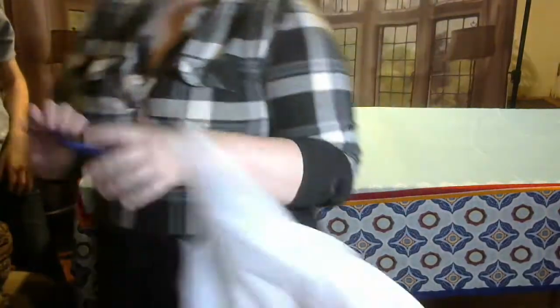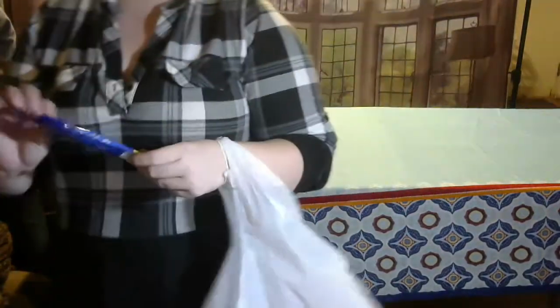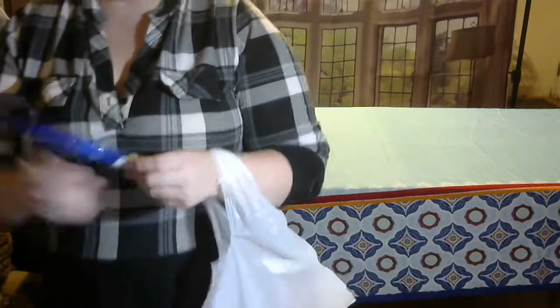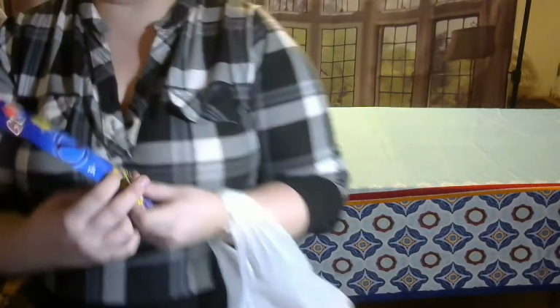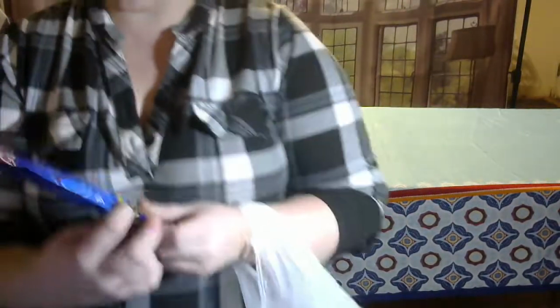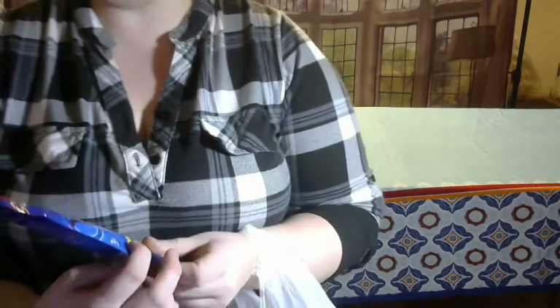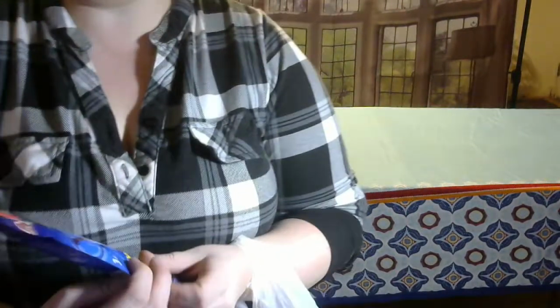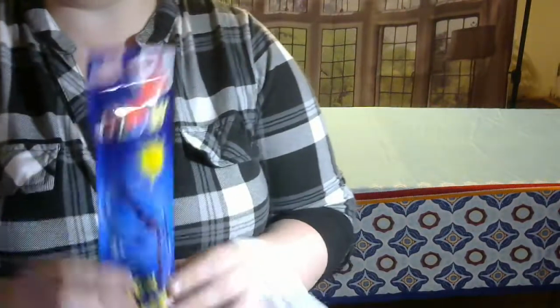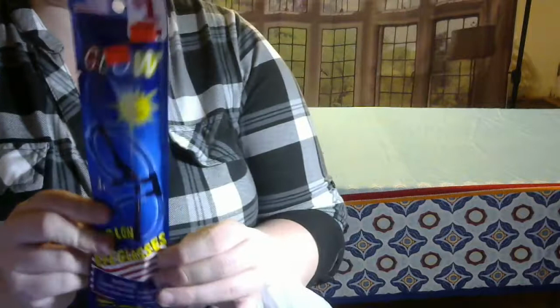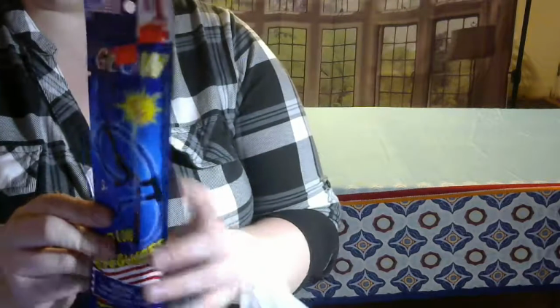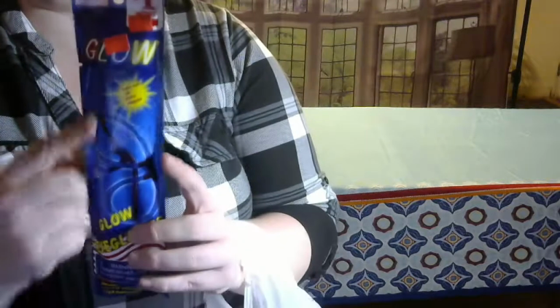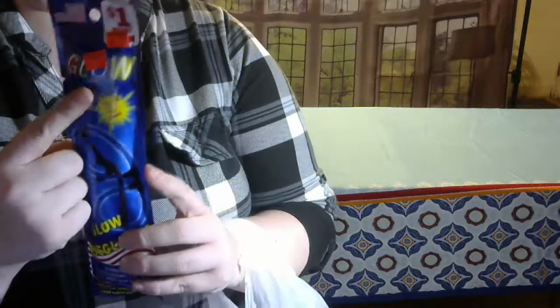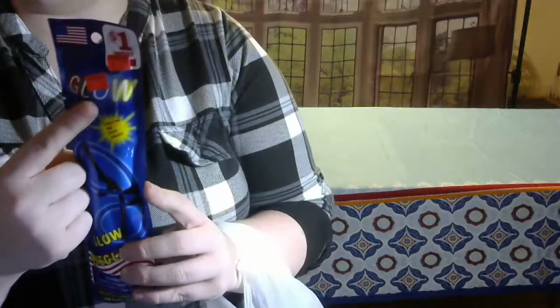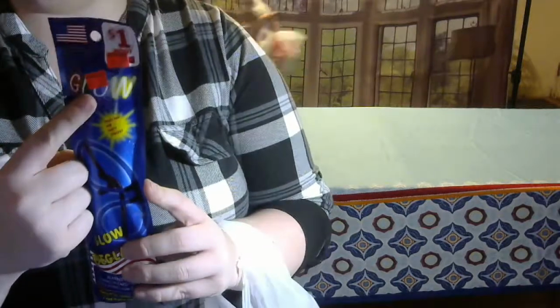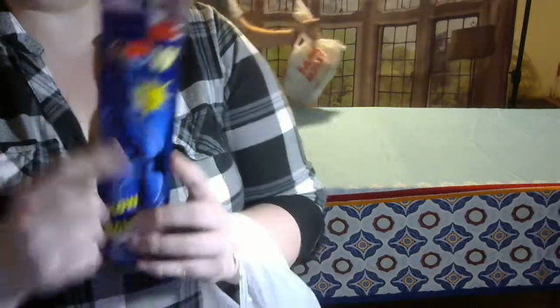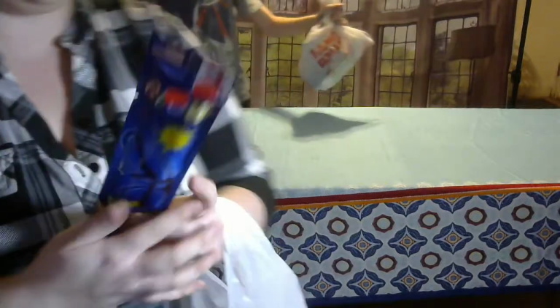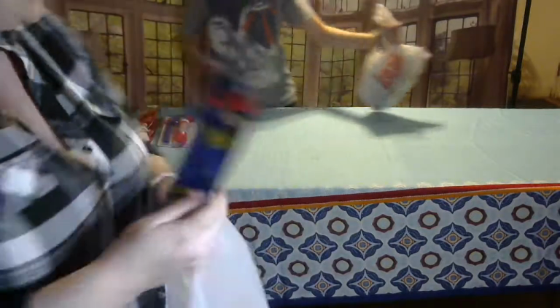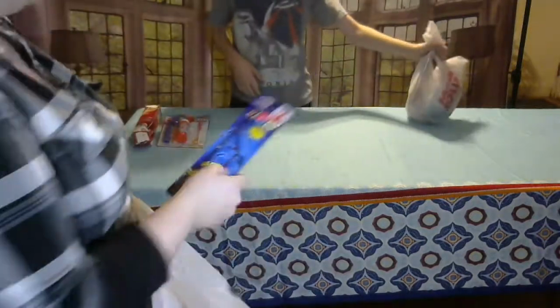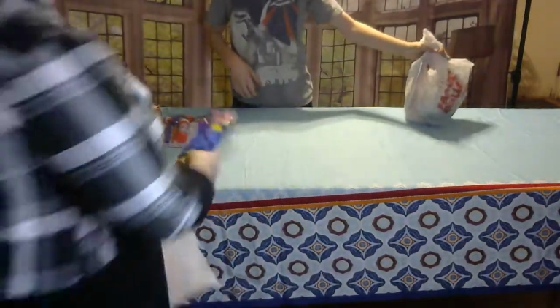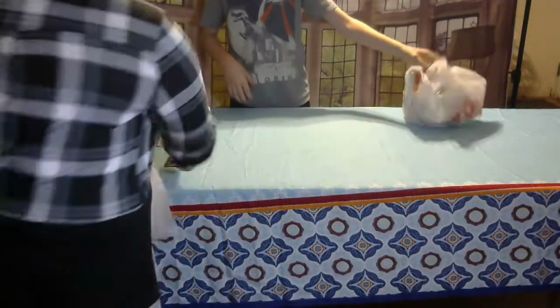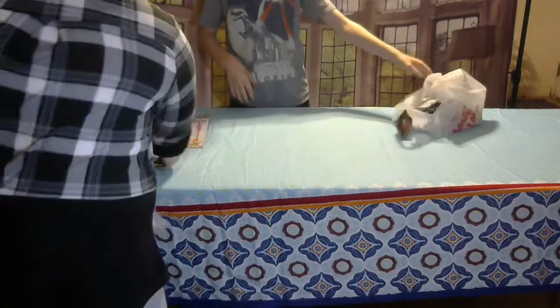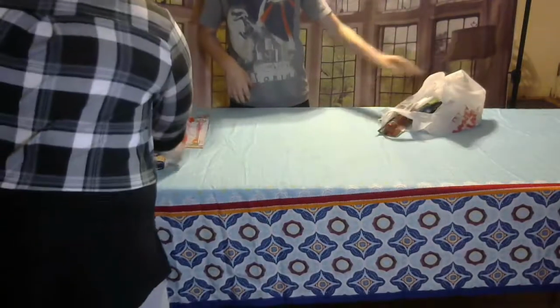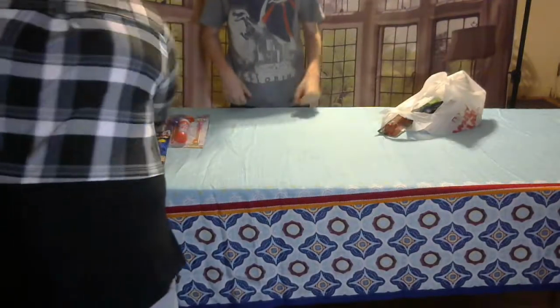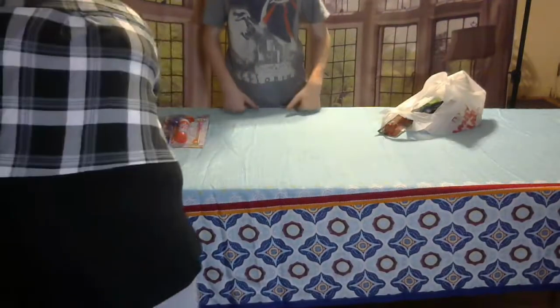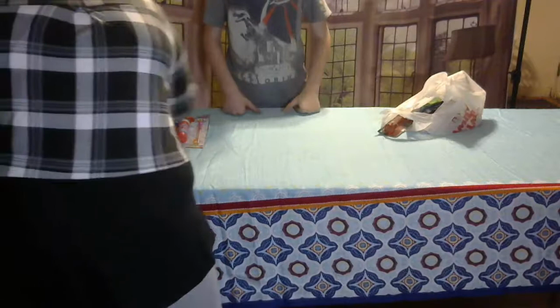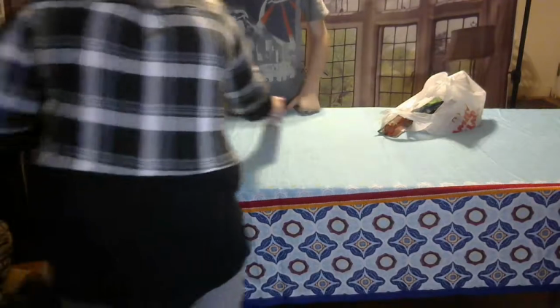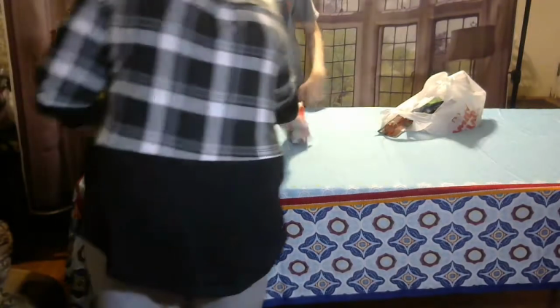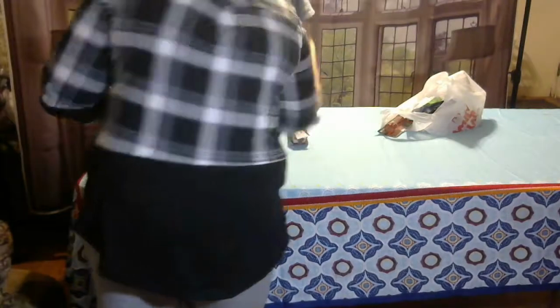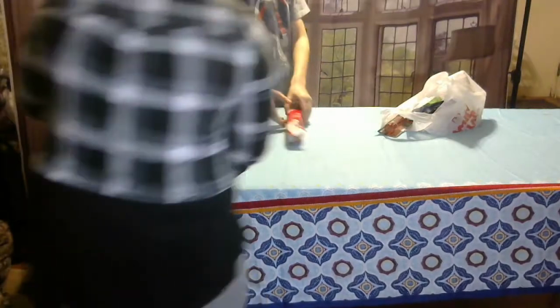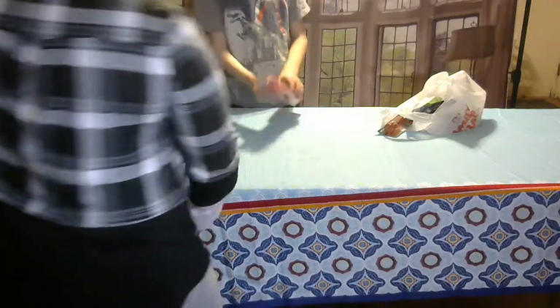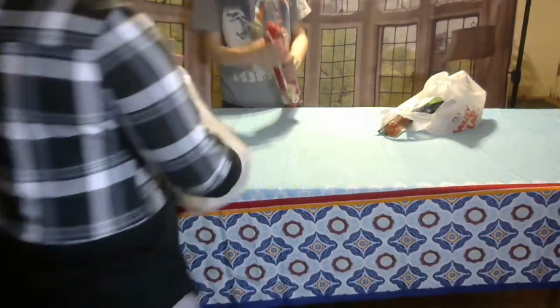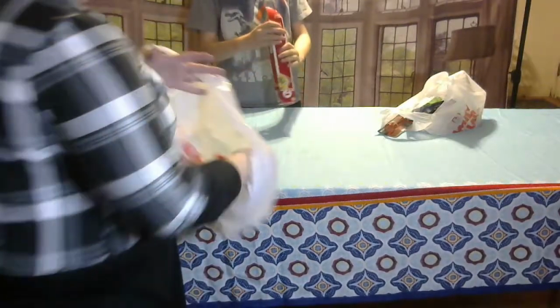I grabbed some glow sticks that were reduced to 50 cents for my Christmas stuff next year. I'm going to actually separate these out from the other toys and stuff that I got.